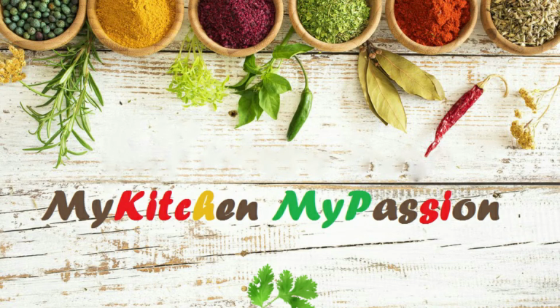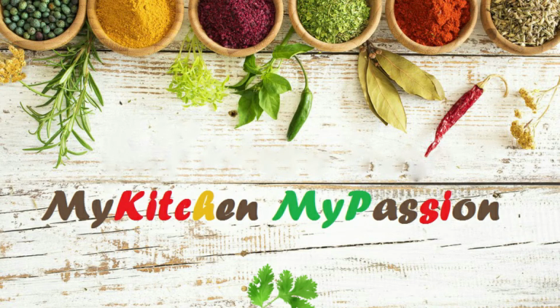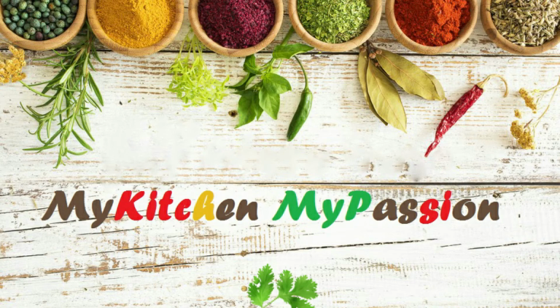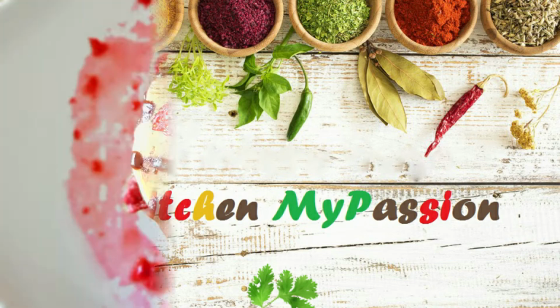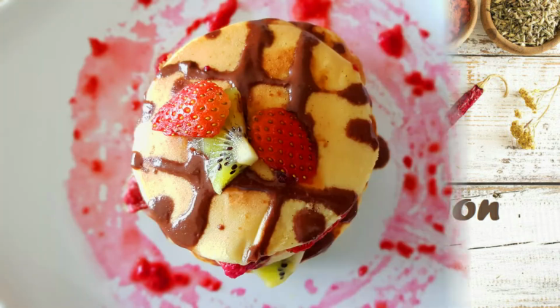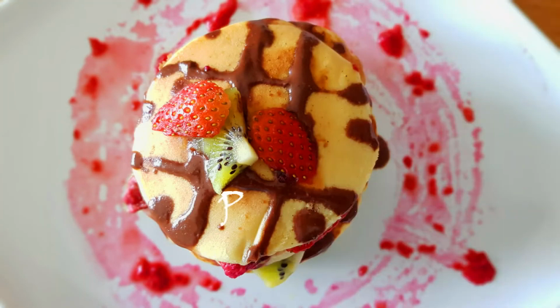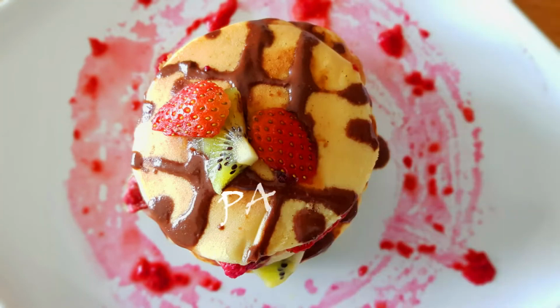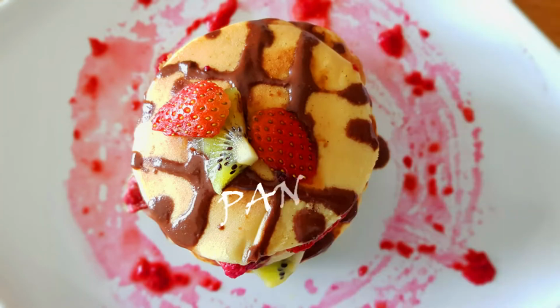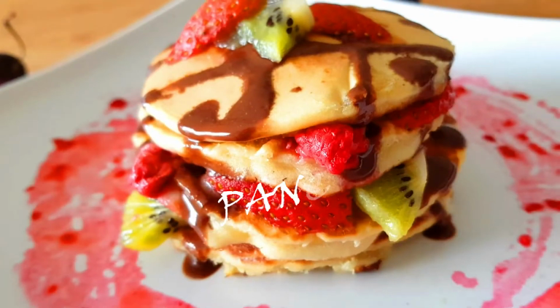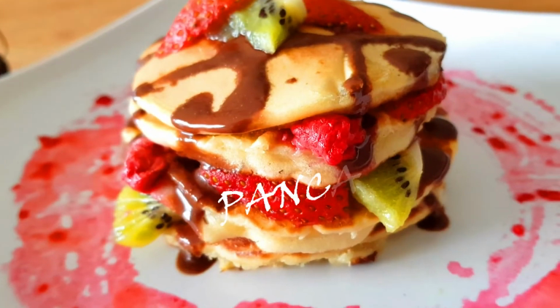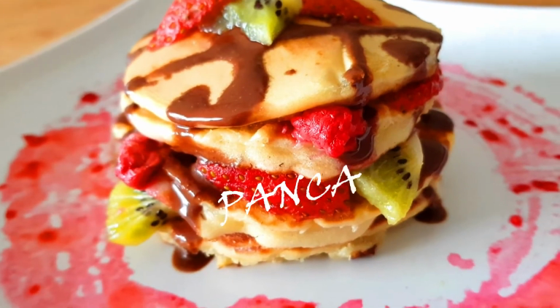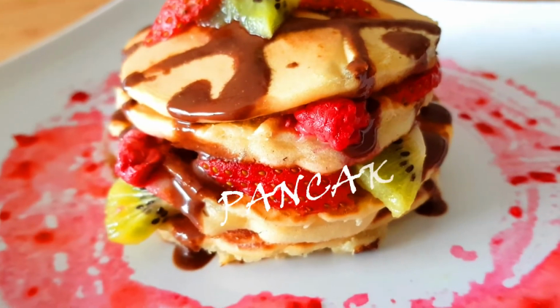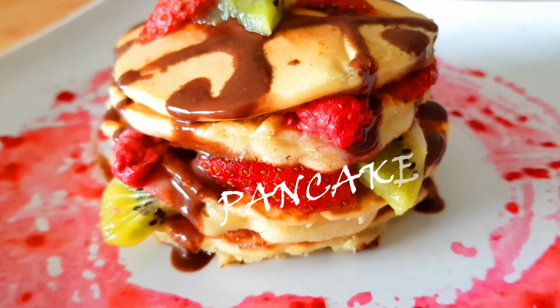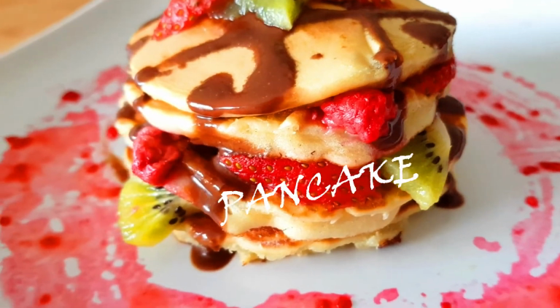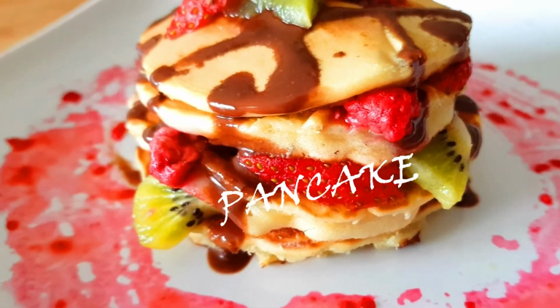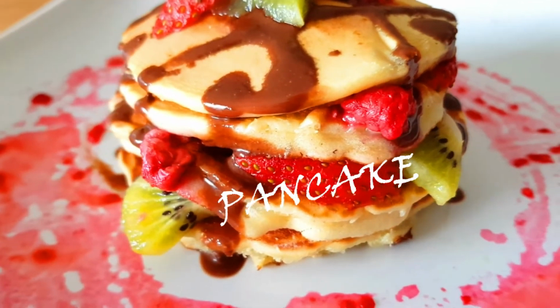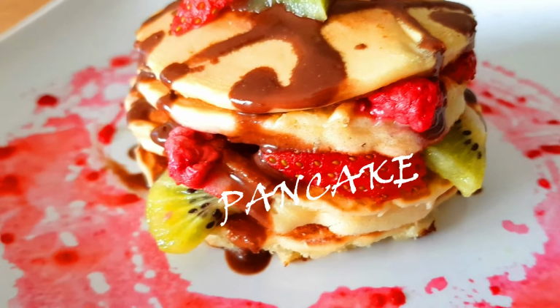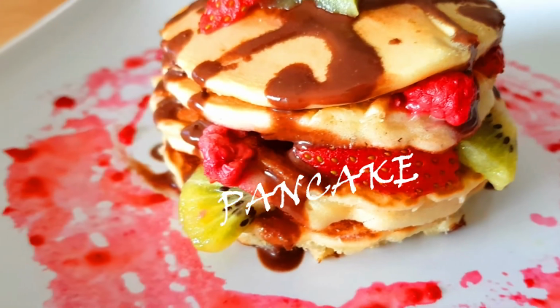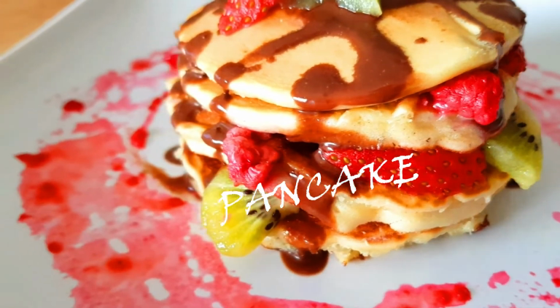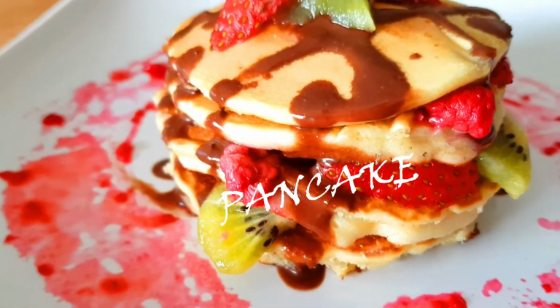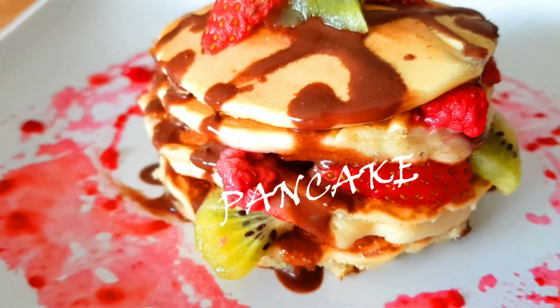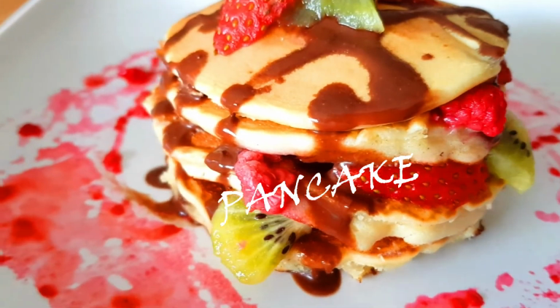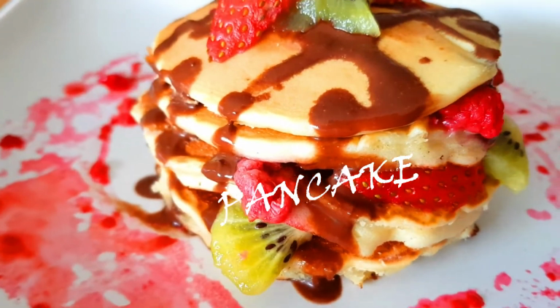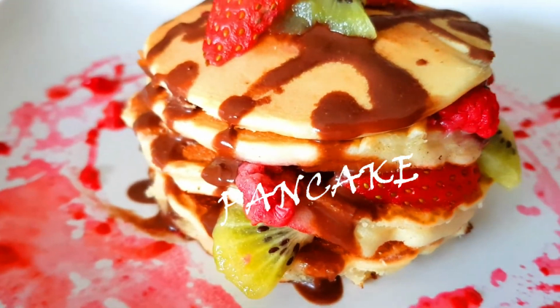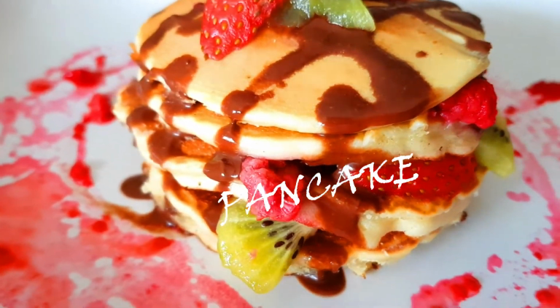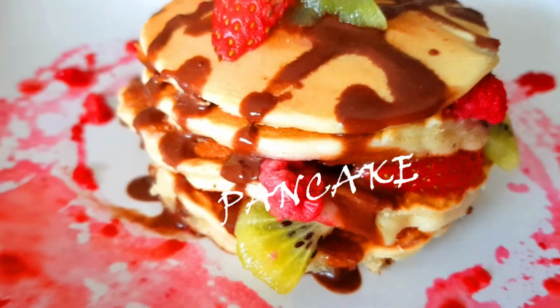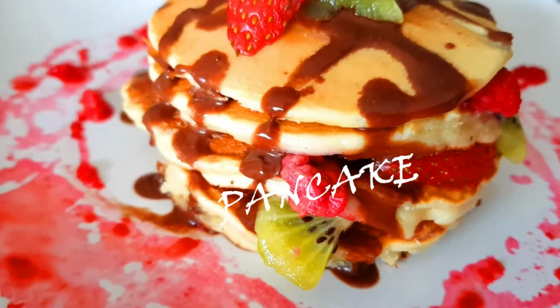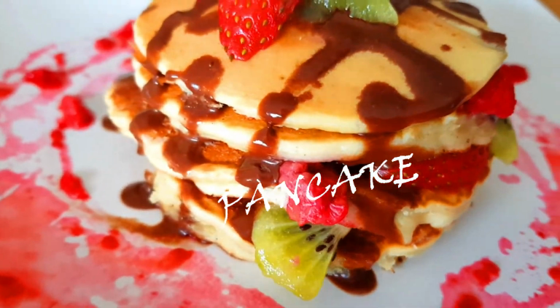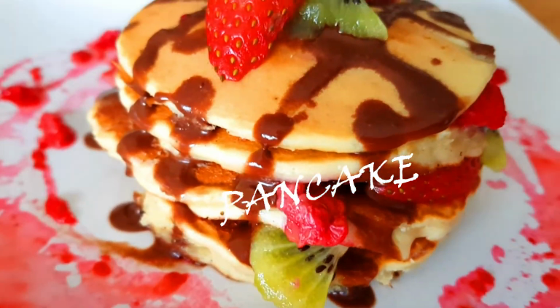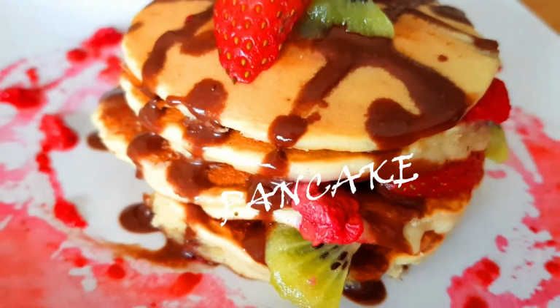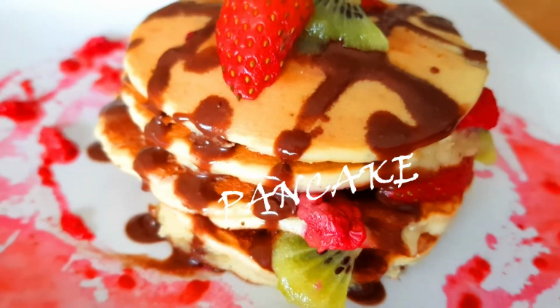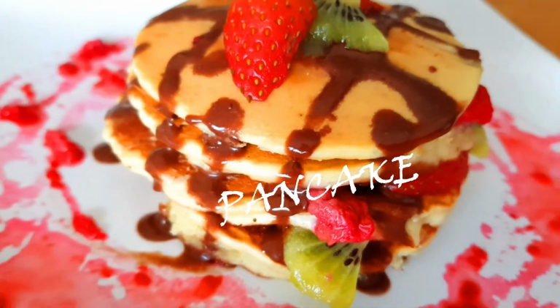Hello friends, welcome to my kitchen, my passion. Today we are preparing yummy and delicious pancakes, so let's get started.